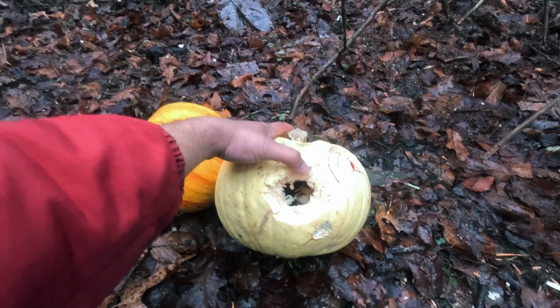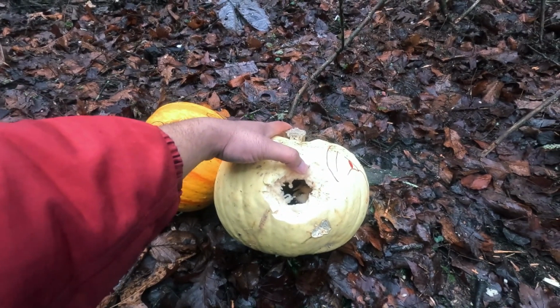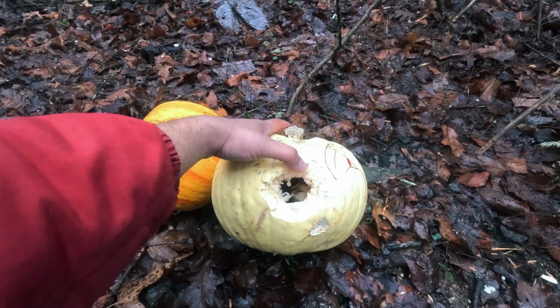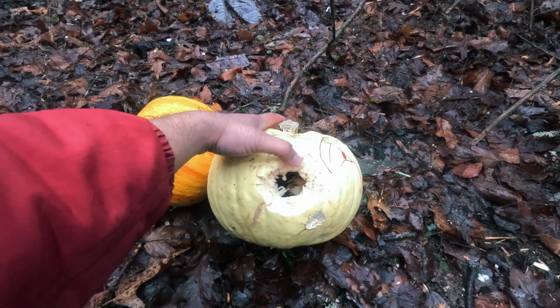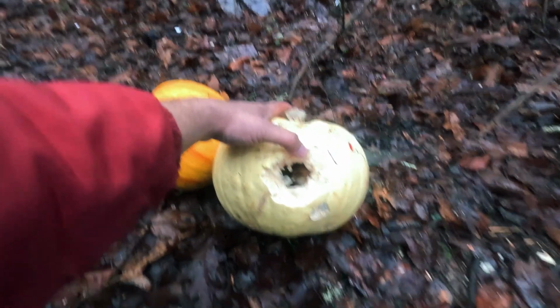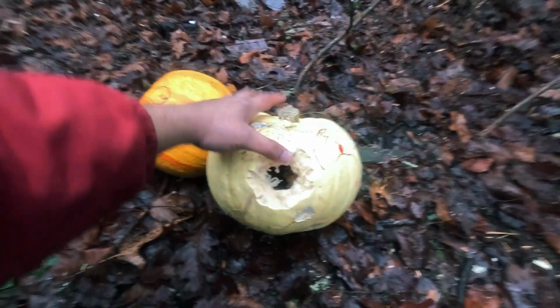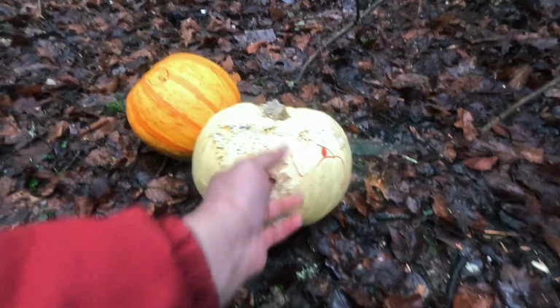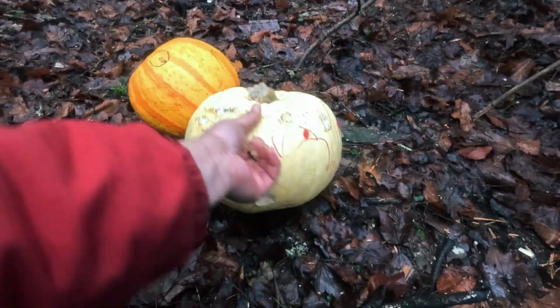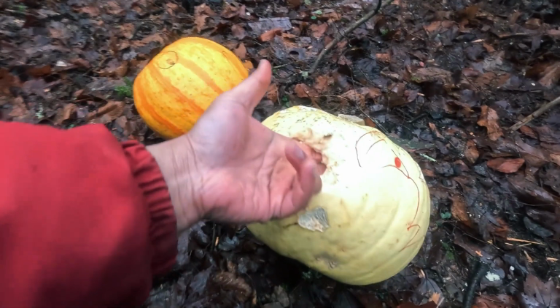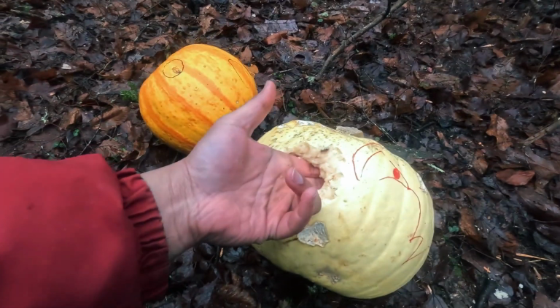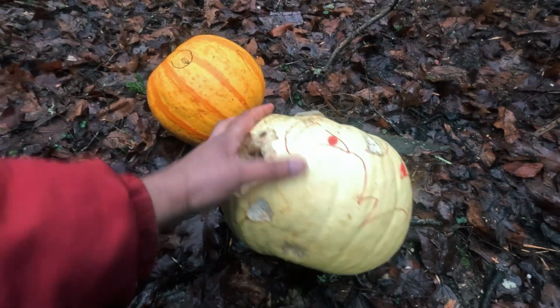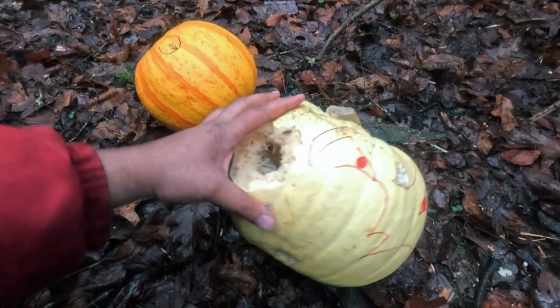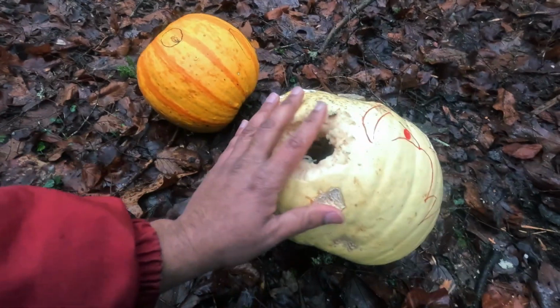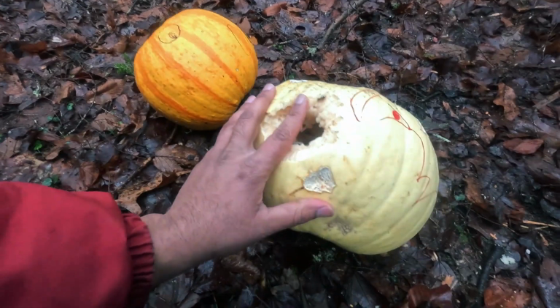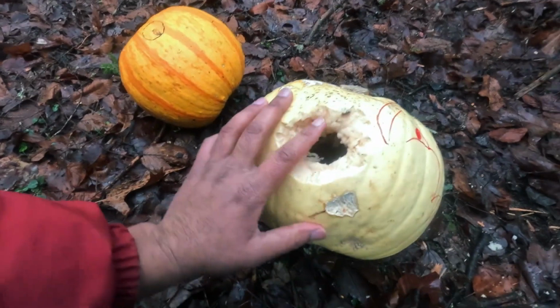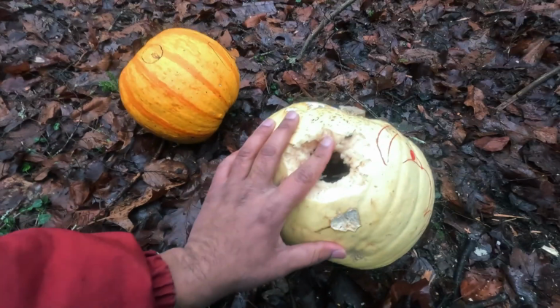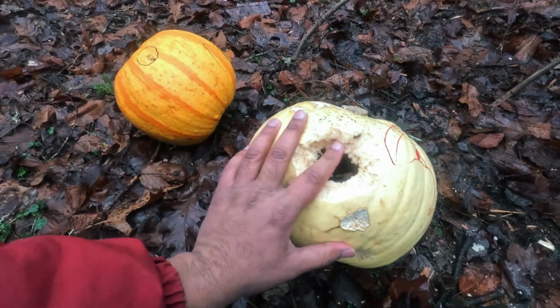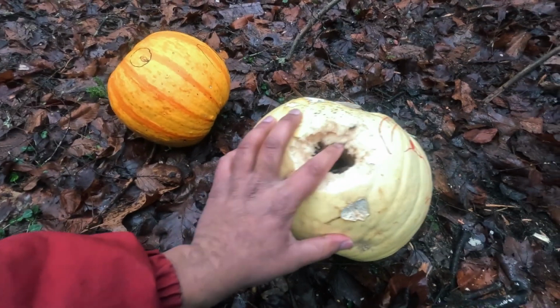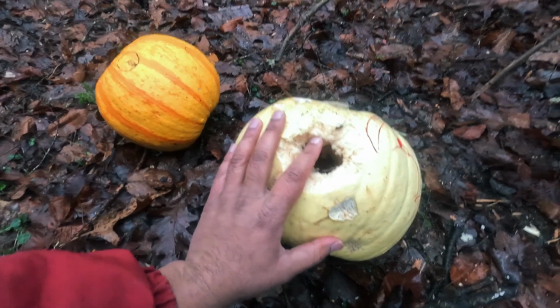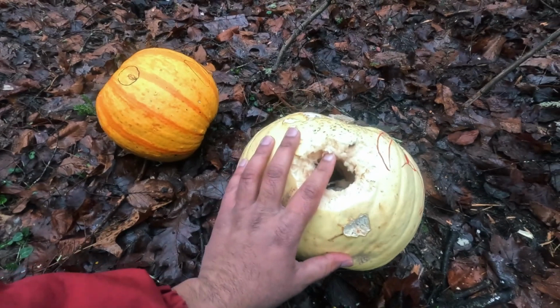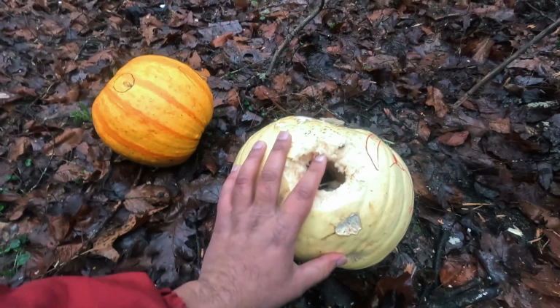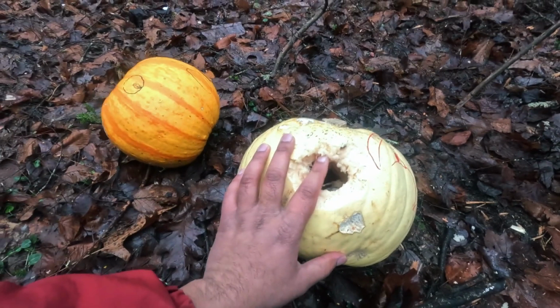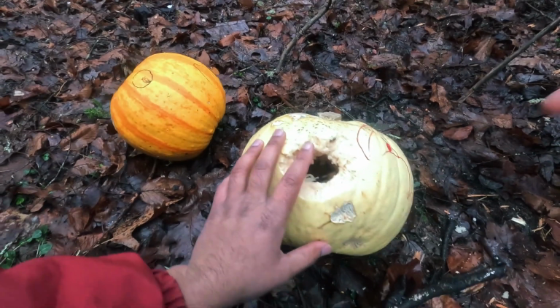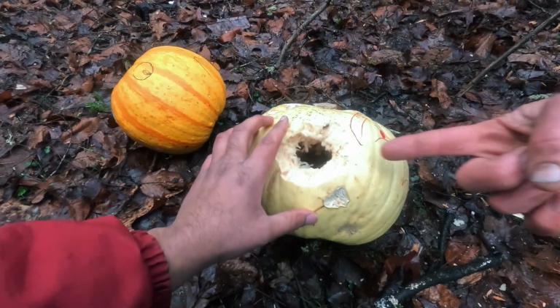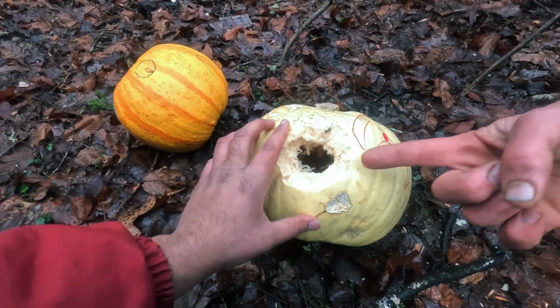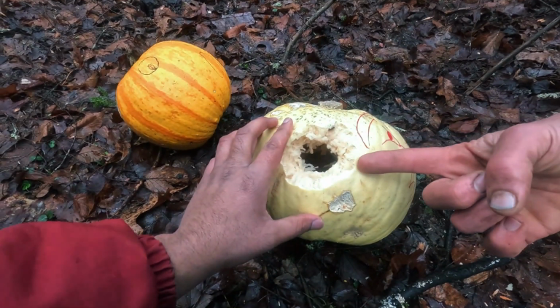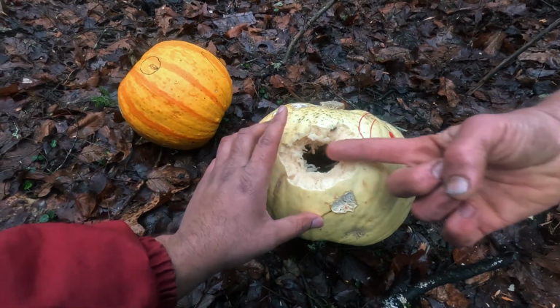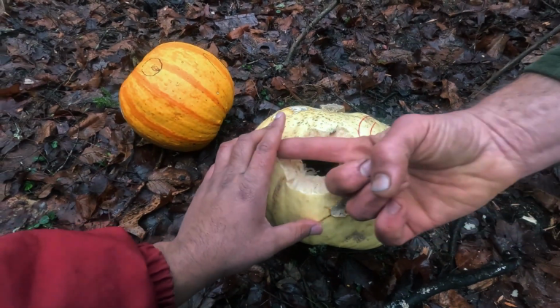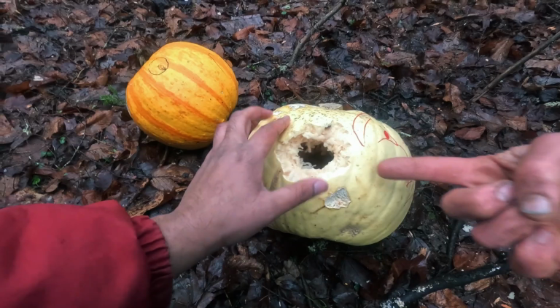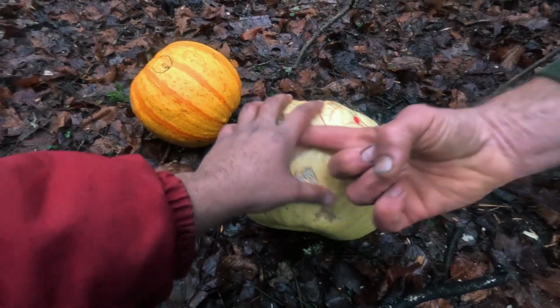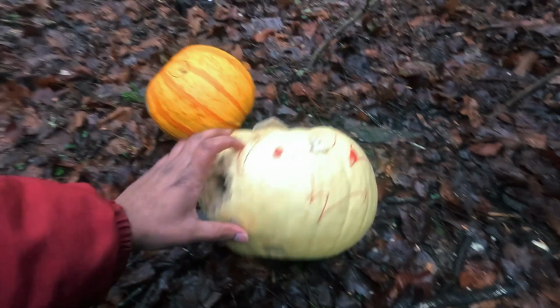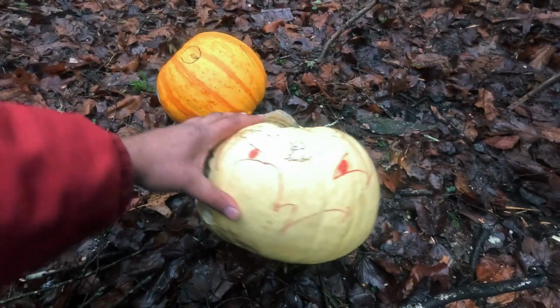I don't think so — it had to have just grazed it. So it did about... what would you say? About two inches of a hole? Yeah, but it just came like — yeah, it just nicked it.